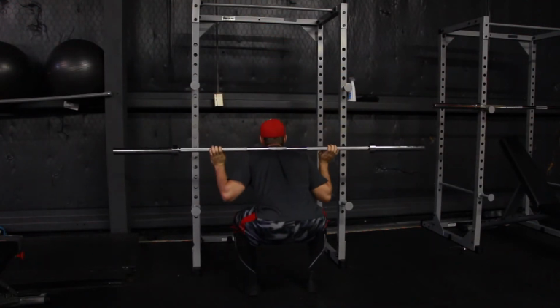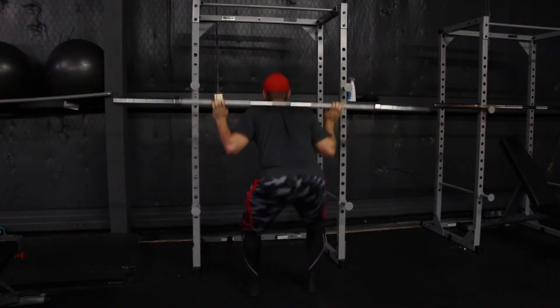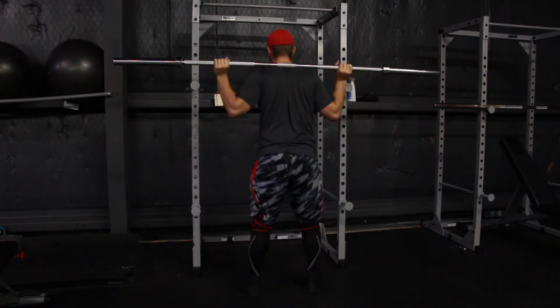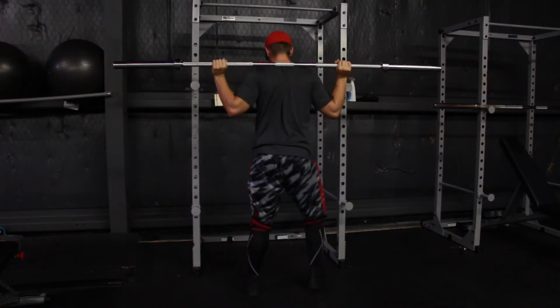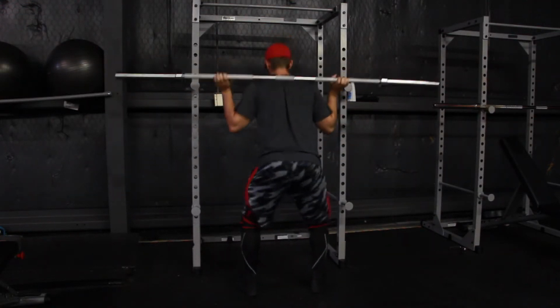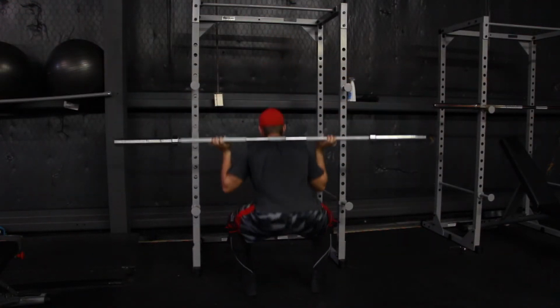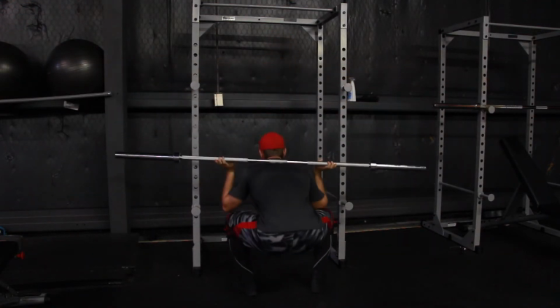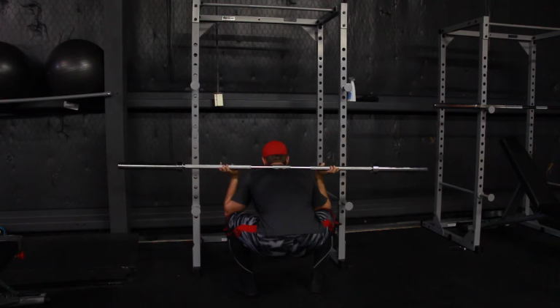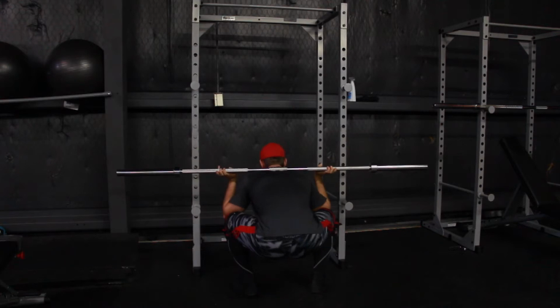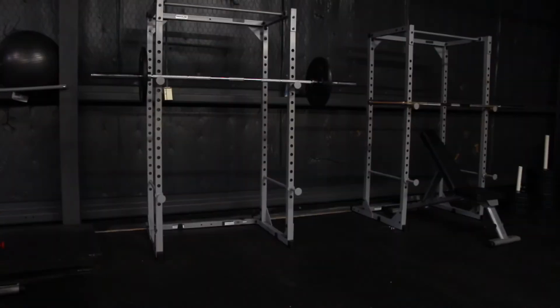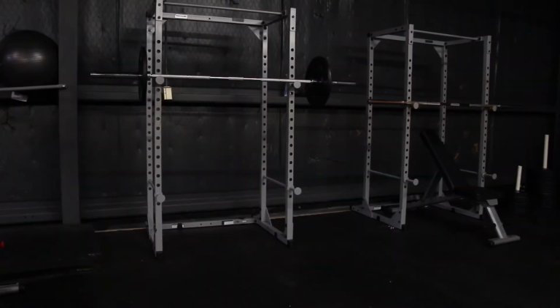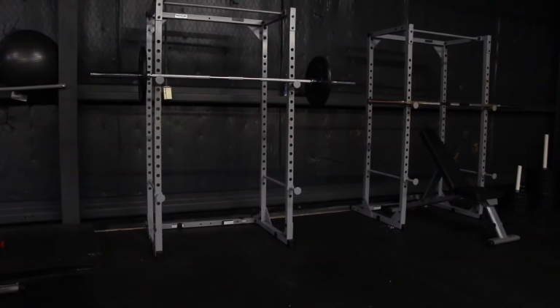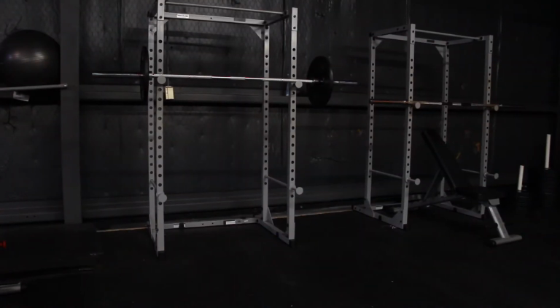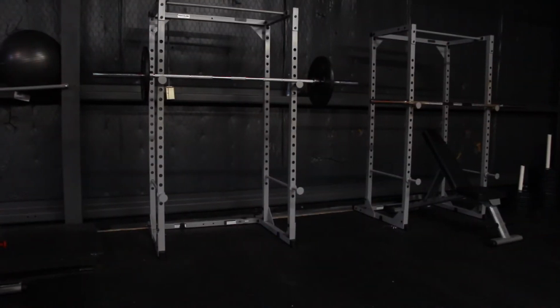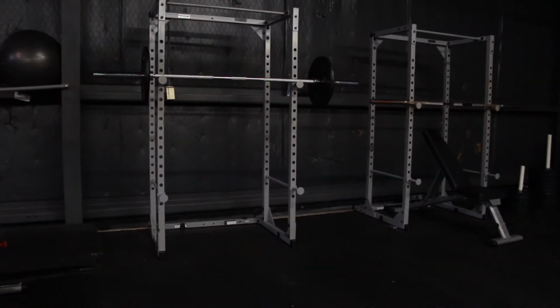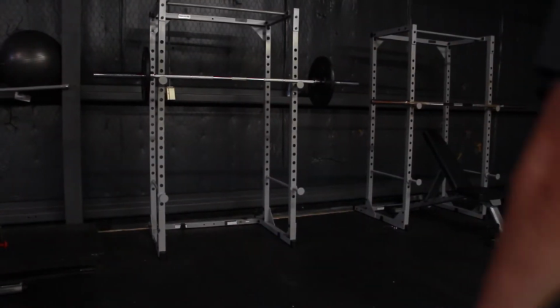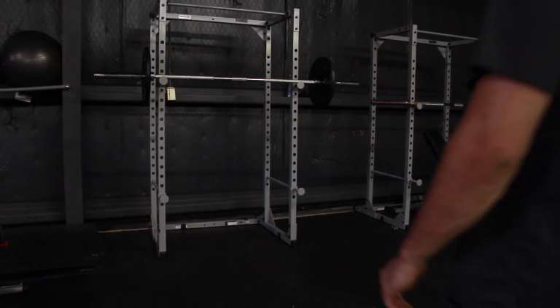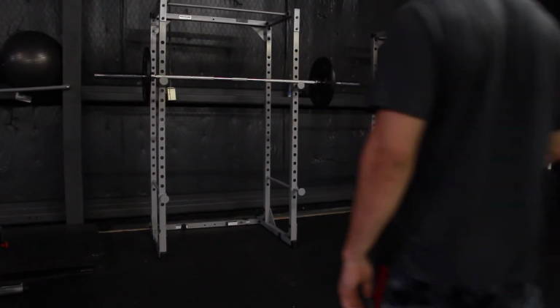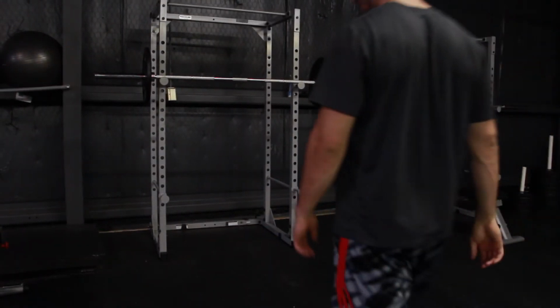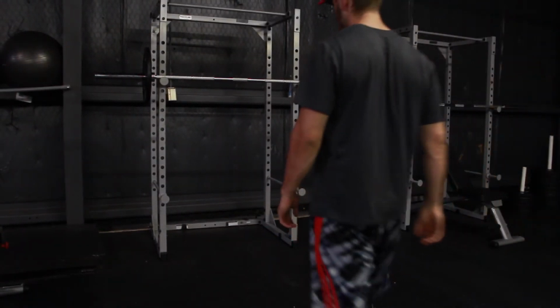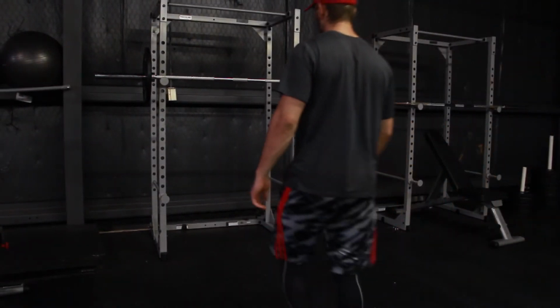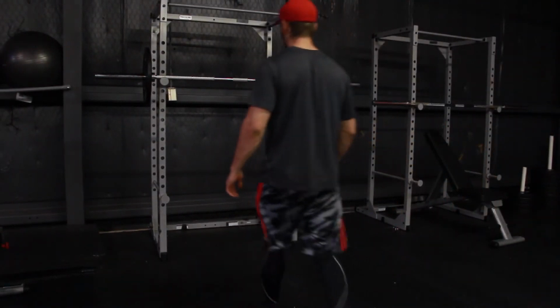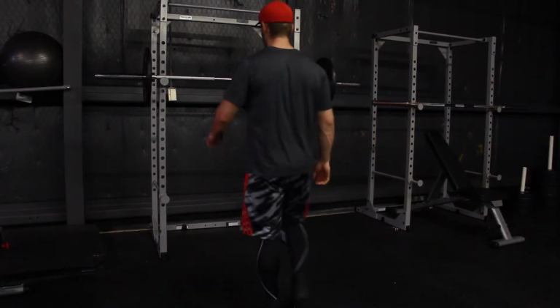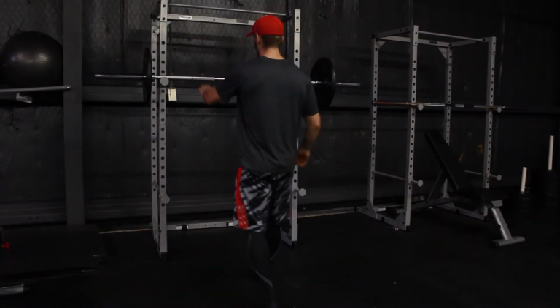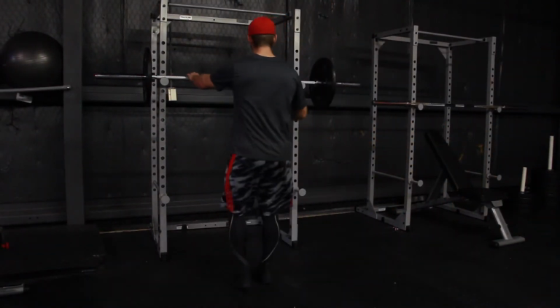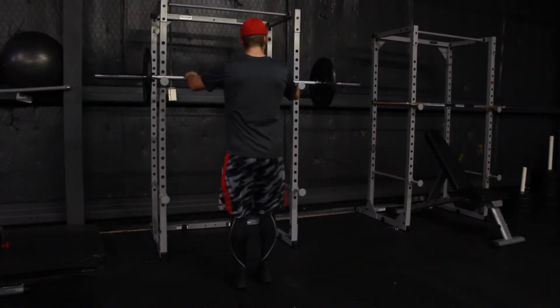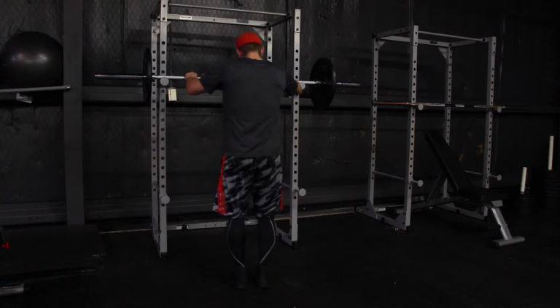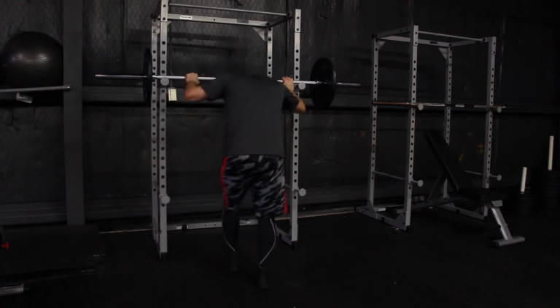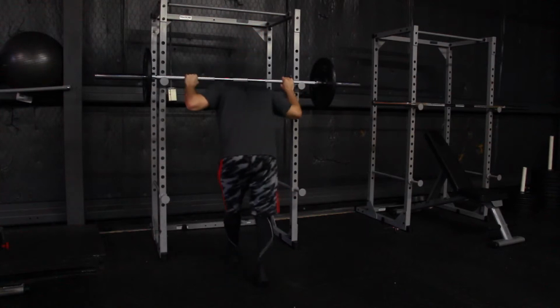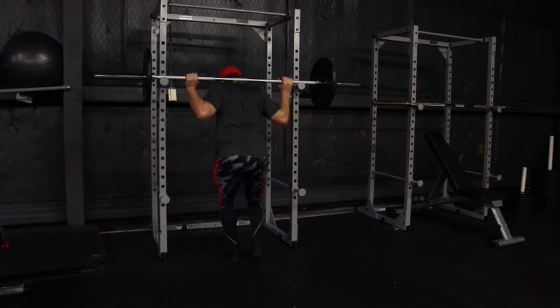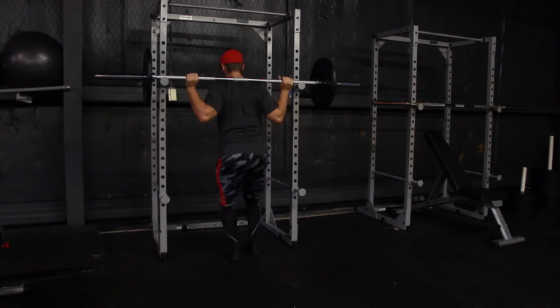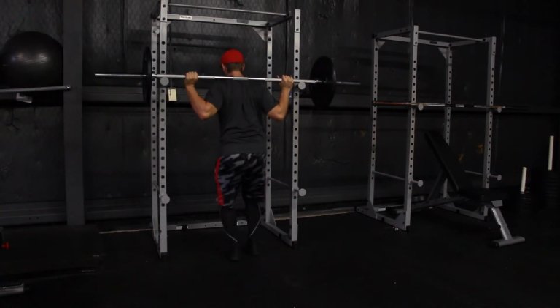Dallas was on Monday, then bench press was on Tuesday, then you took a day off, and now we're back with squats today. And shoulders and arms will be tomorrow.